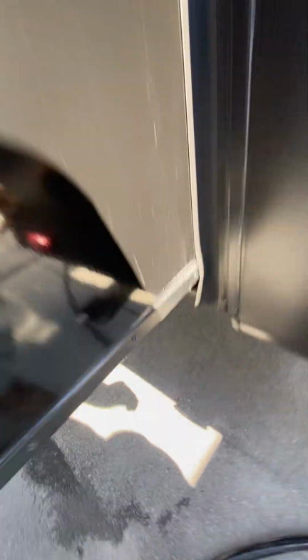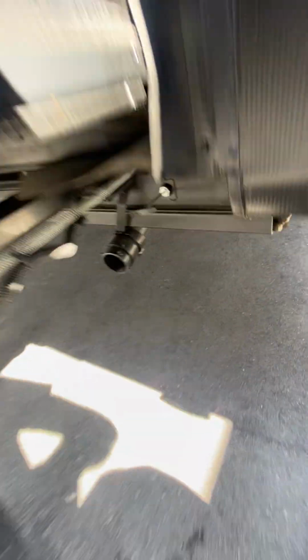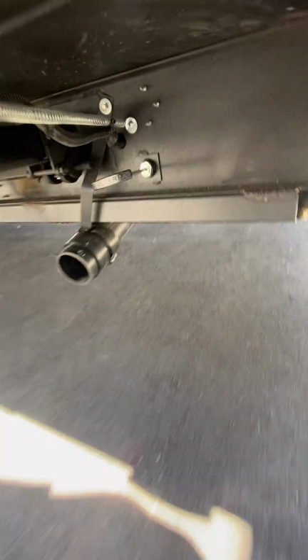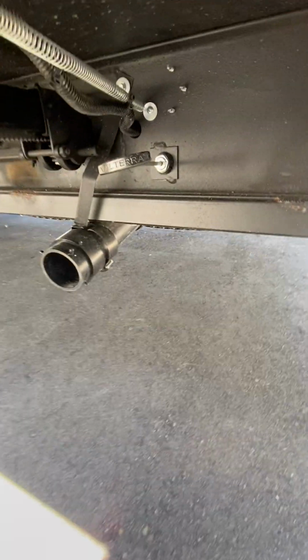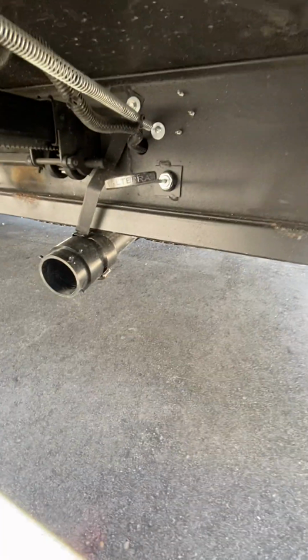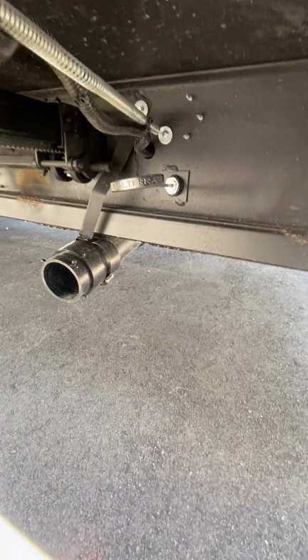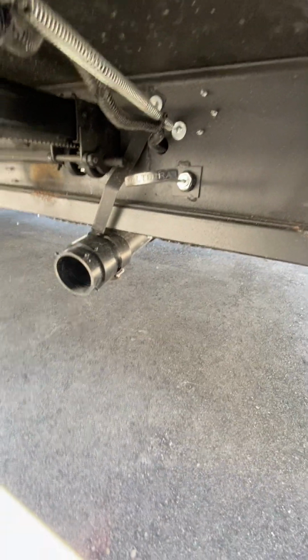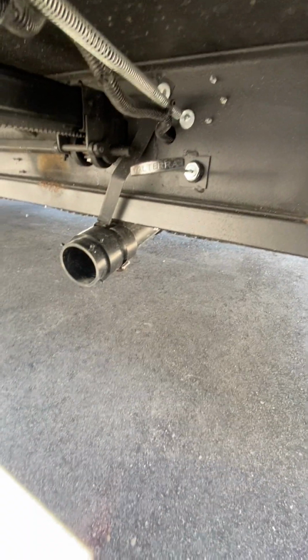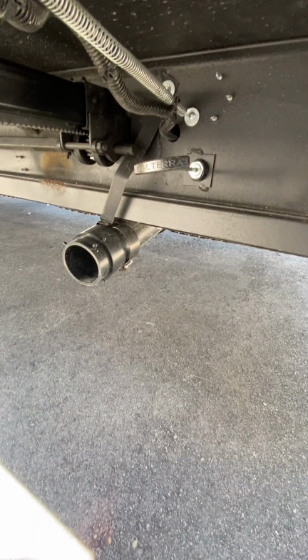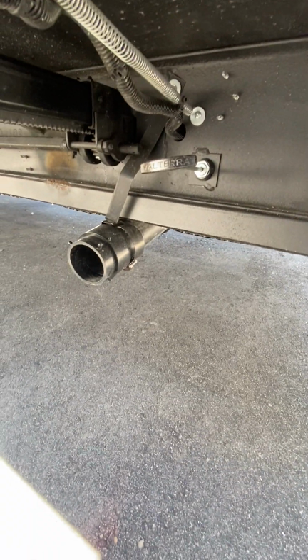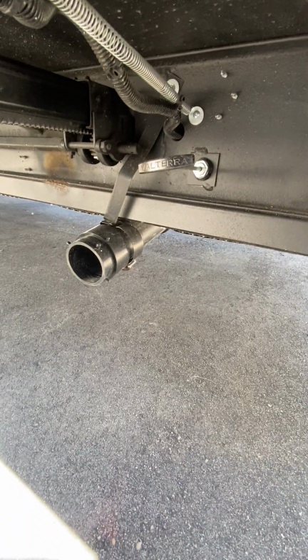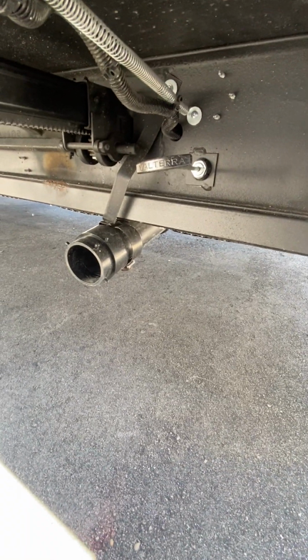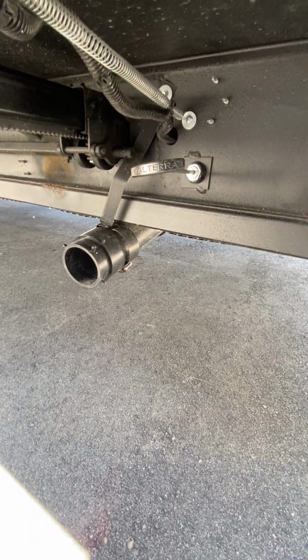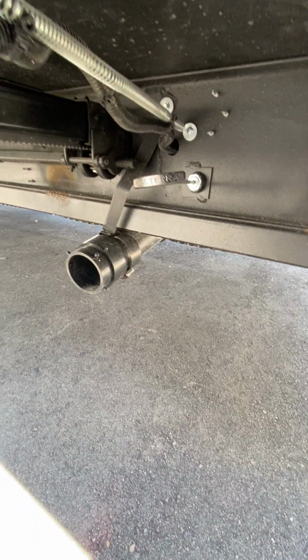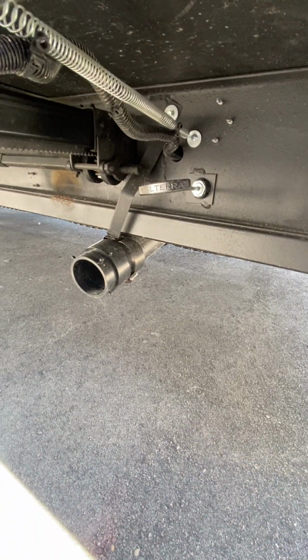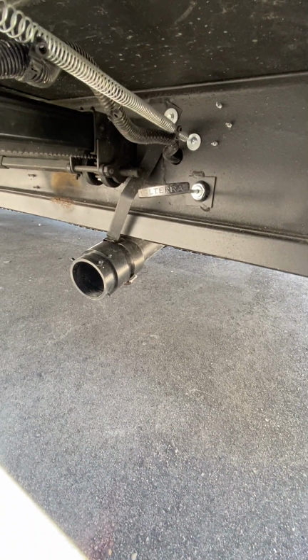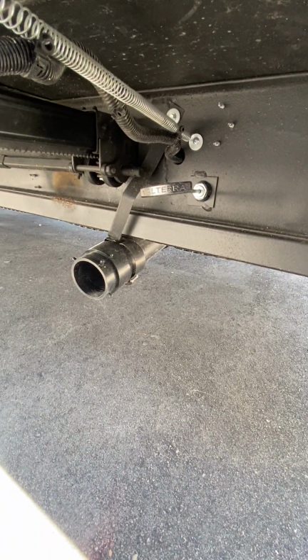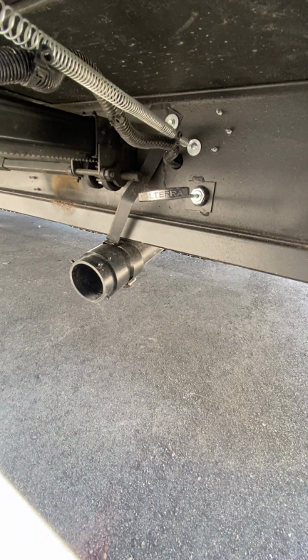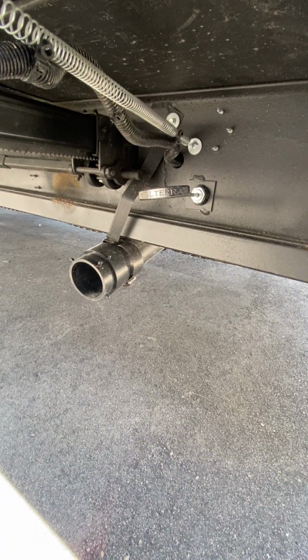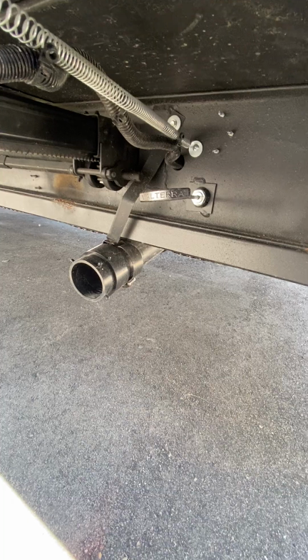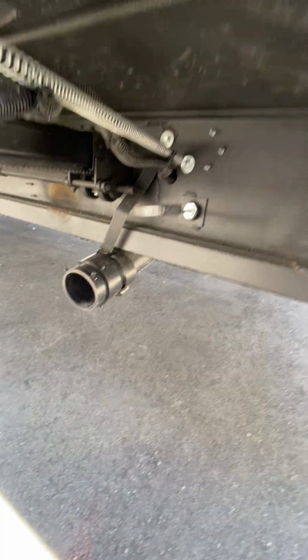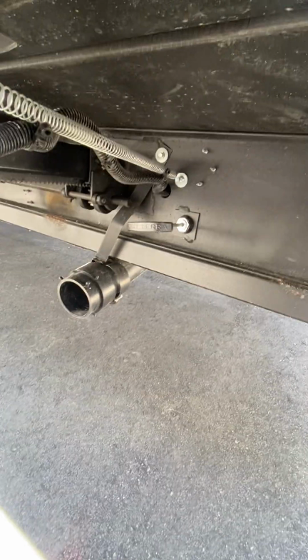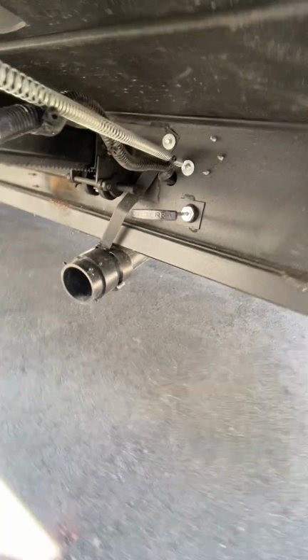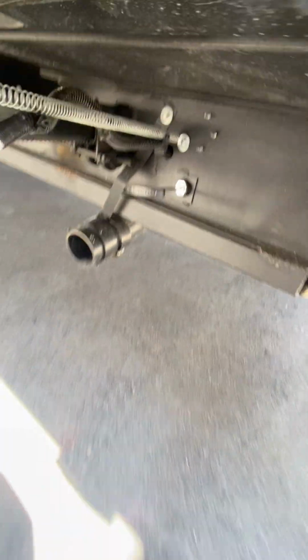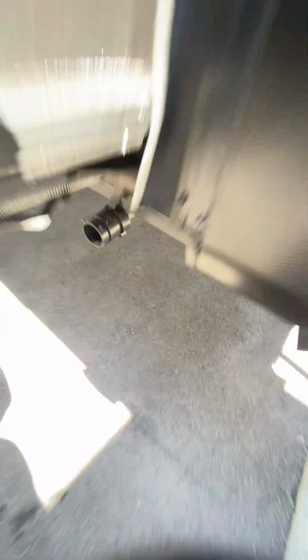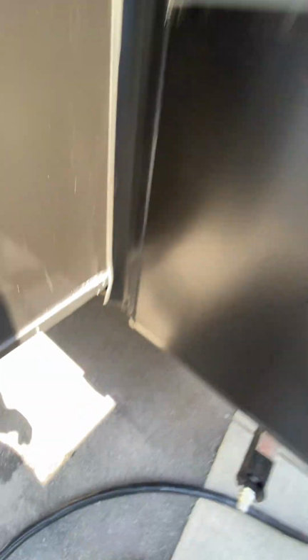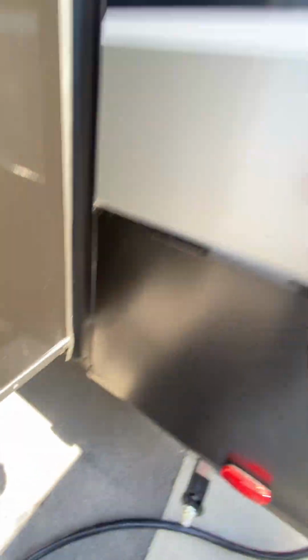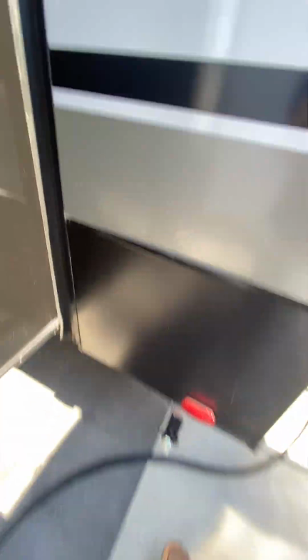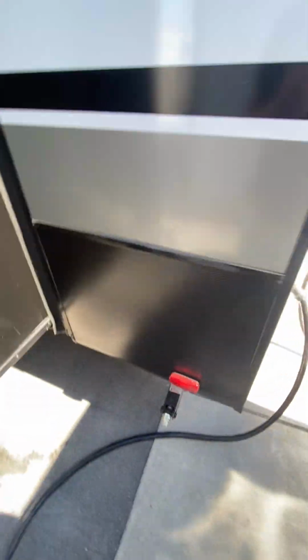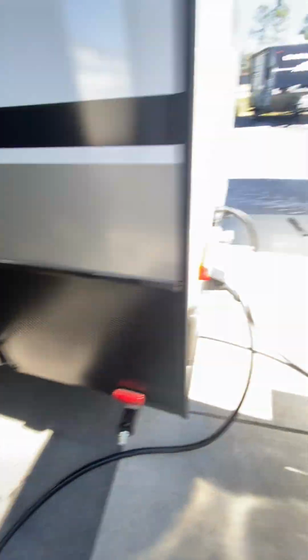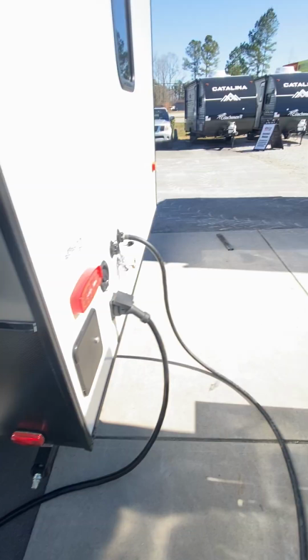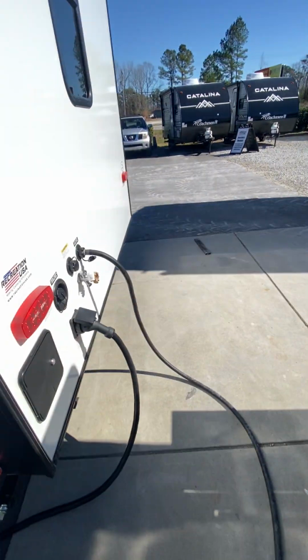You got one more drain up under here and this one's for the shower. Always make sure that handle is open when you're using the washing machine.